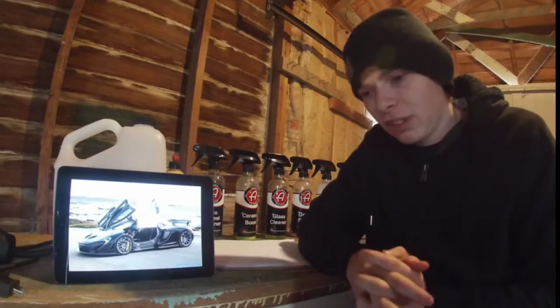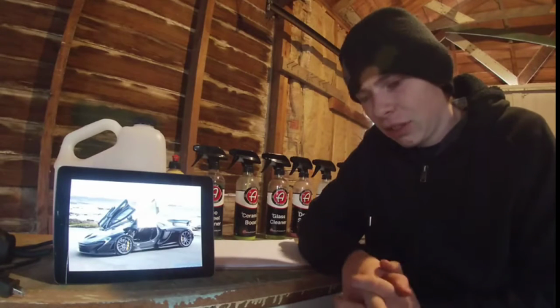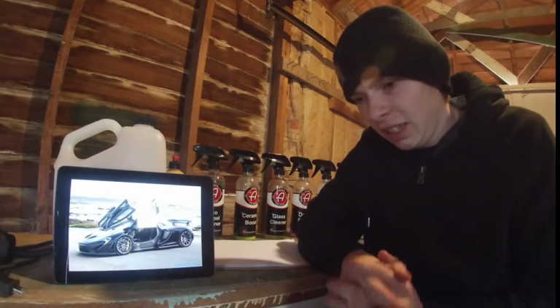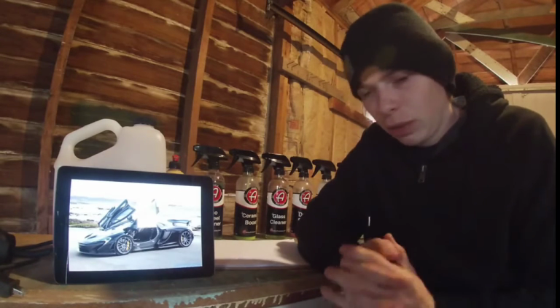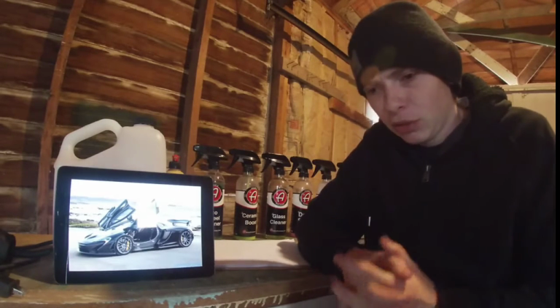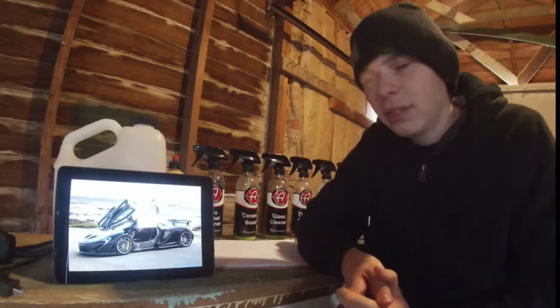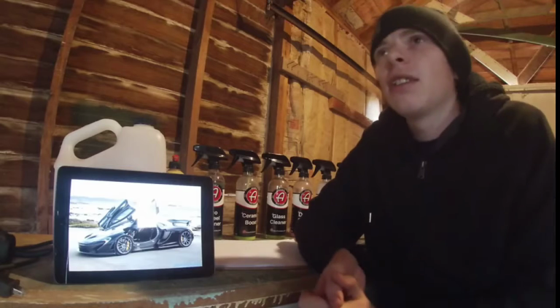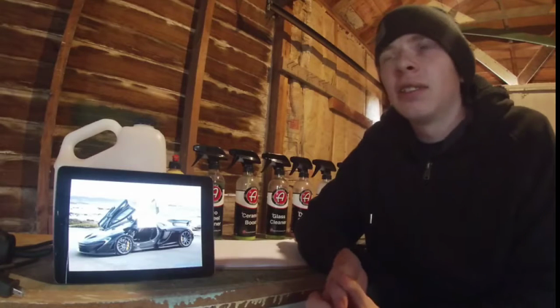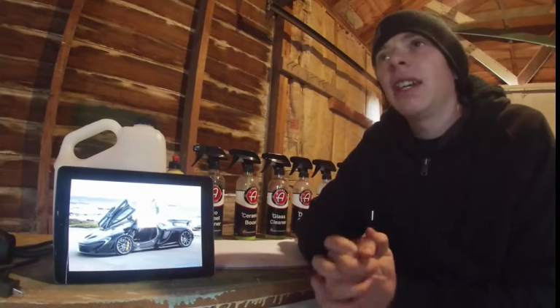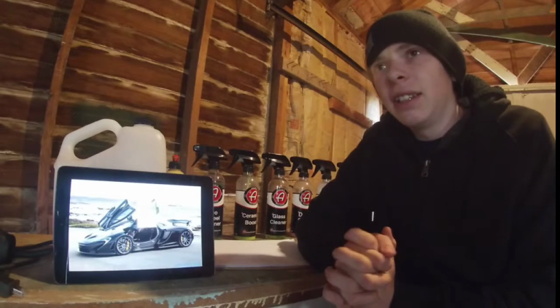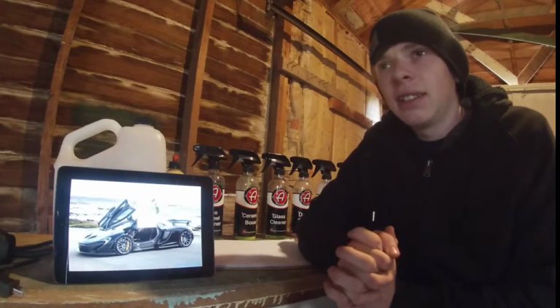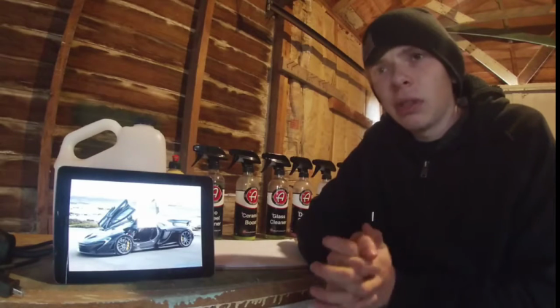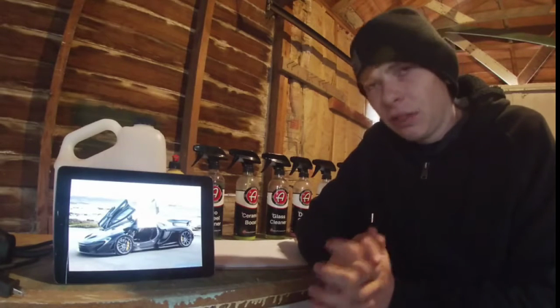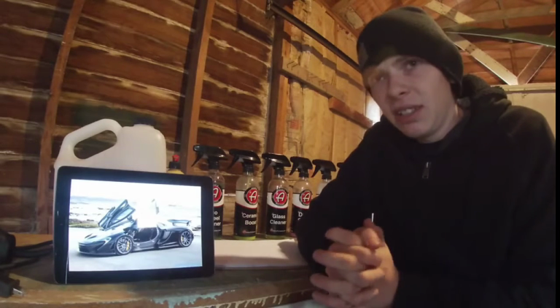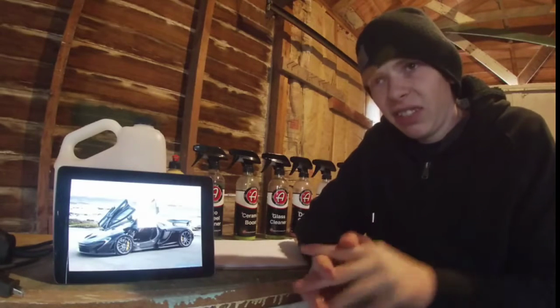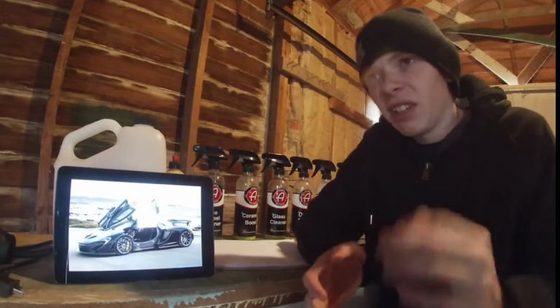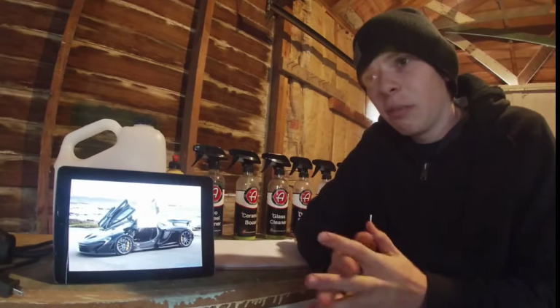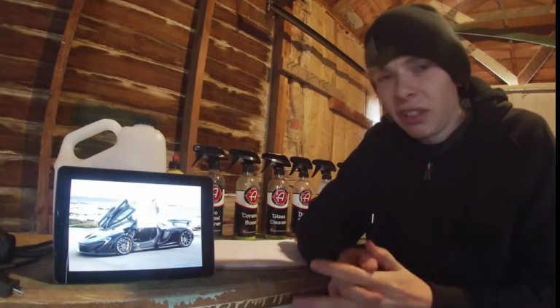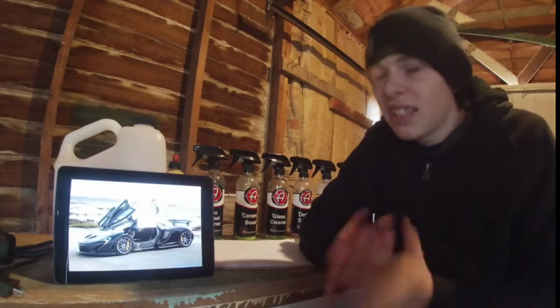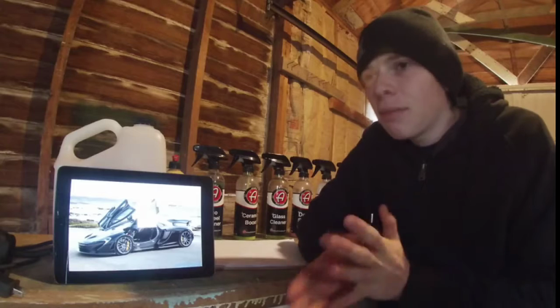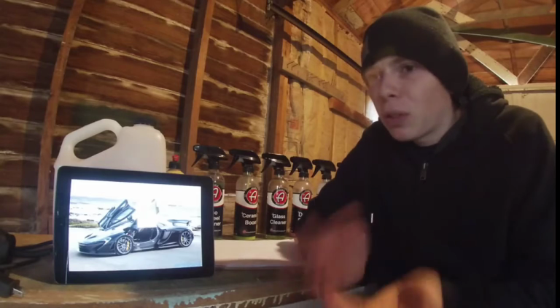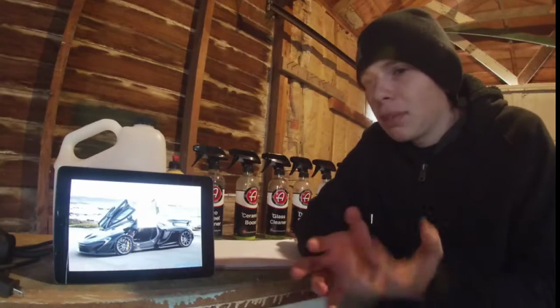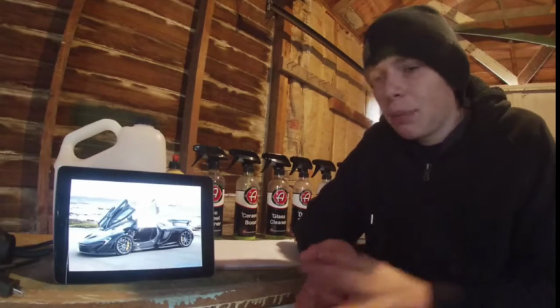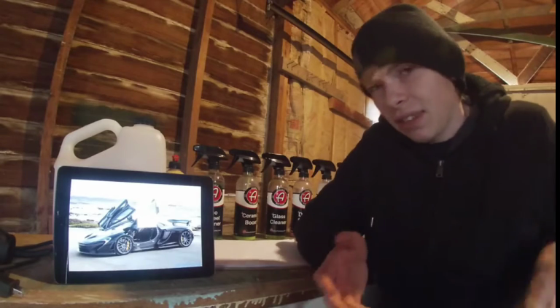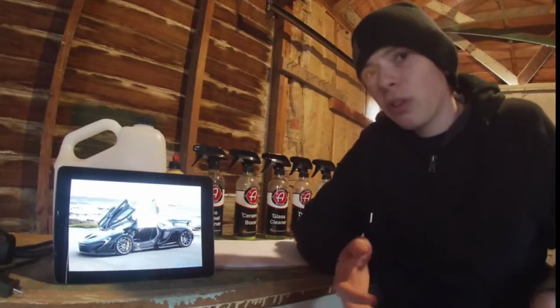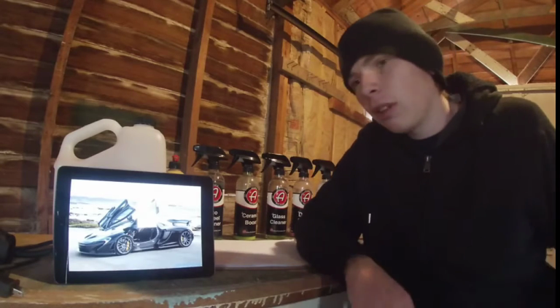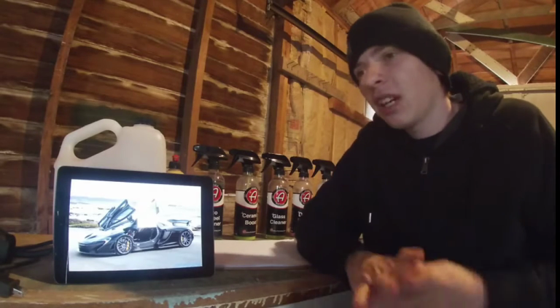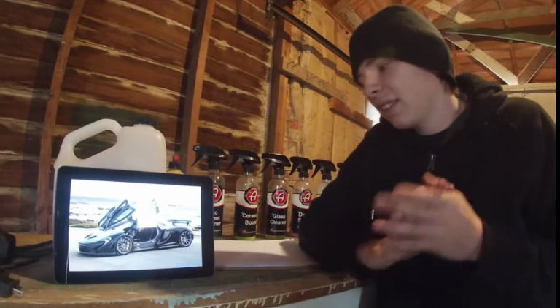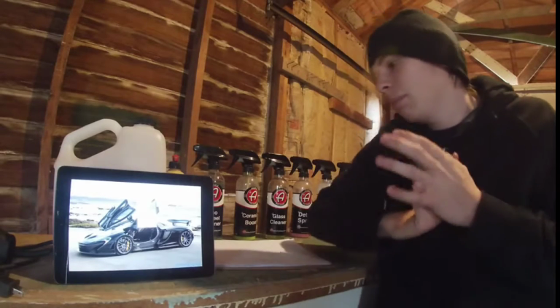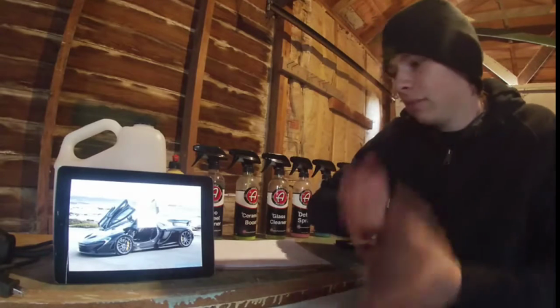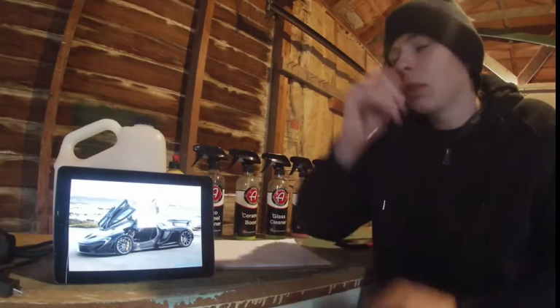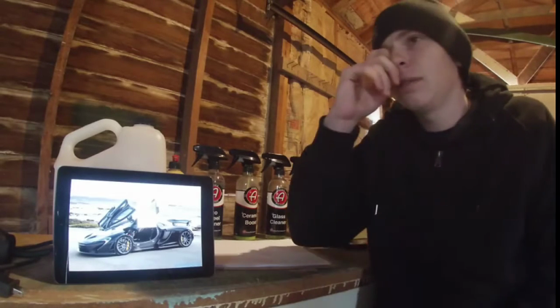Just like the Ferrari, it is rear-wheel drive, so the Ferrari is definitely a very good competitor. It's a bit more apples to apples than the Porsche, being all-wheel drive.